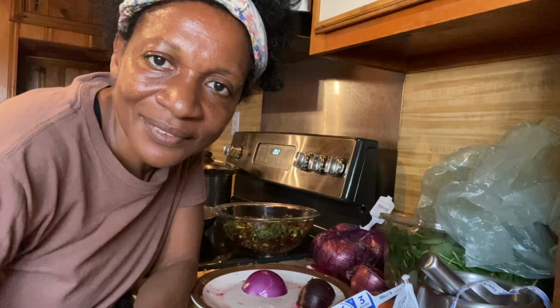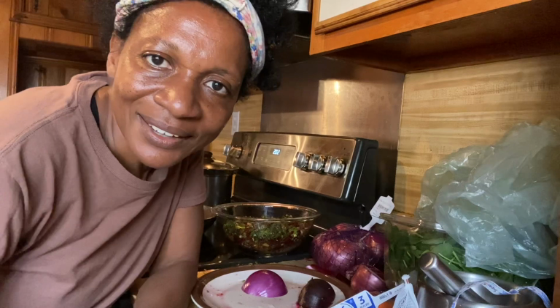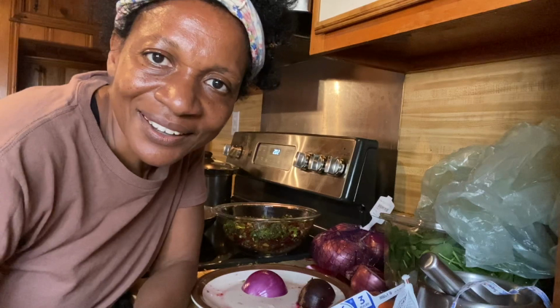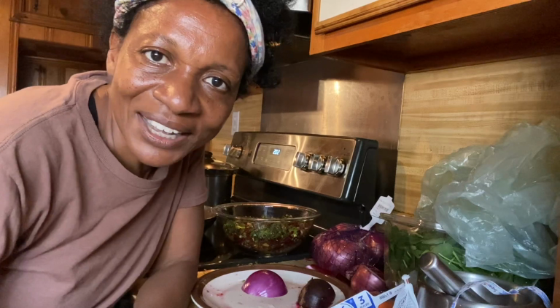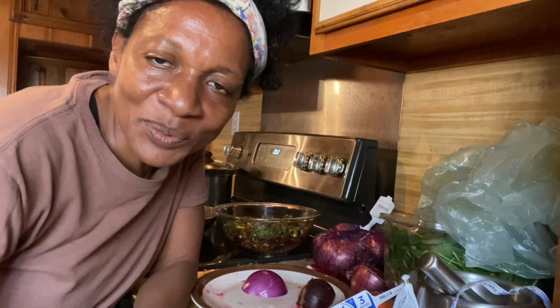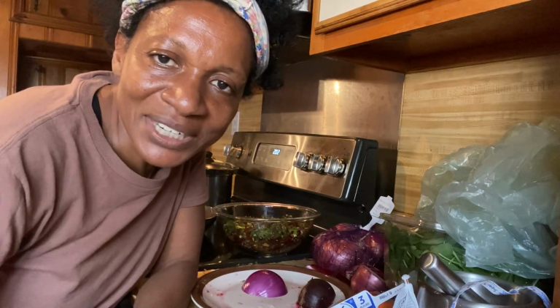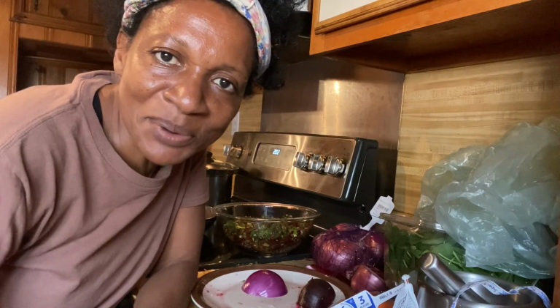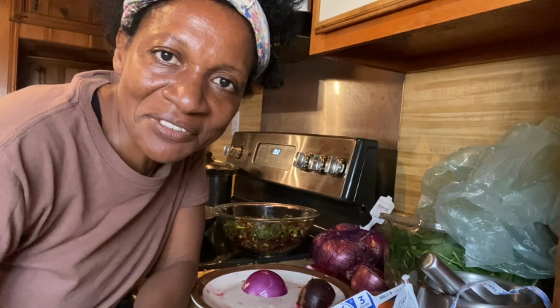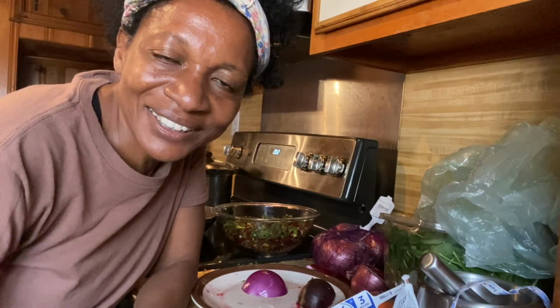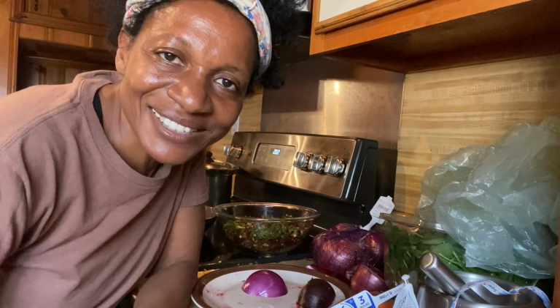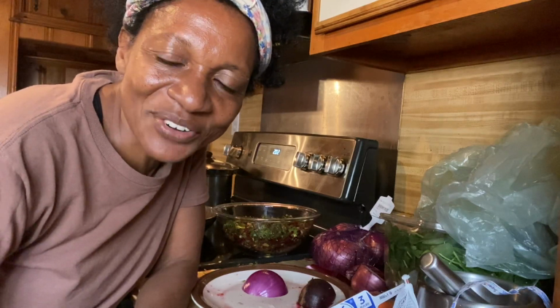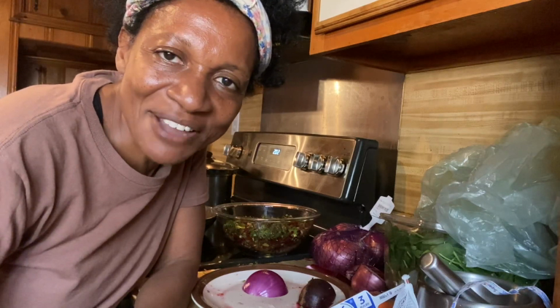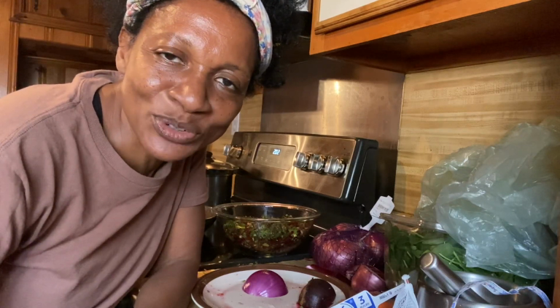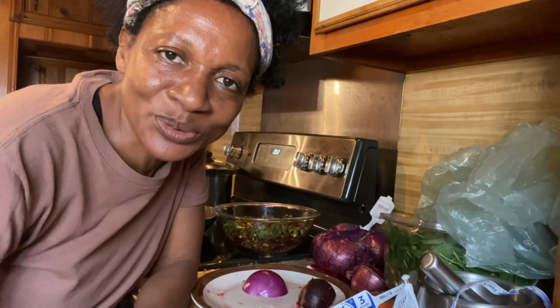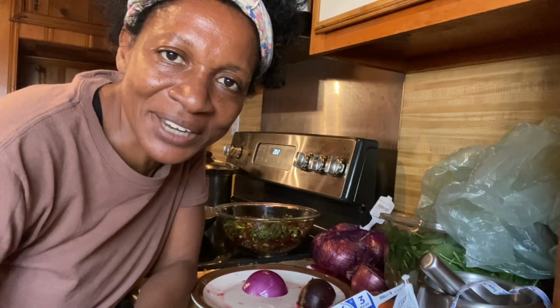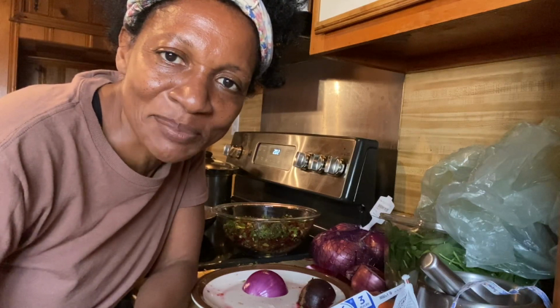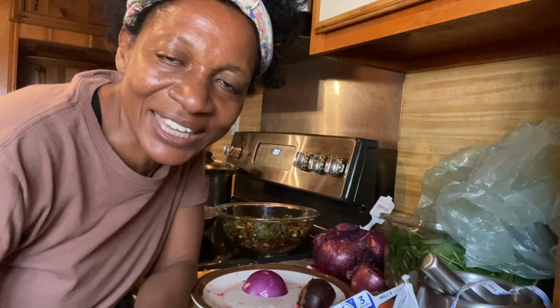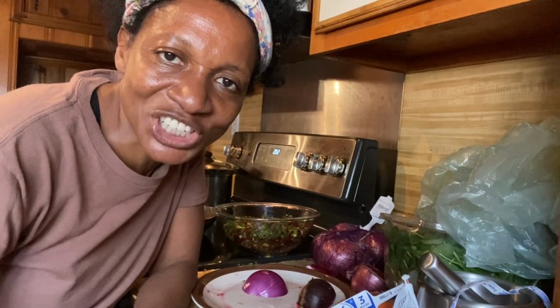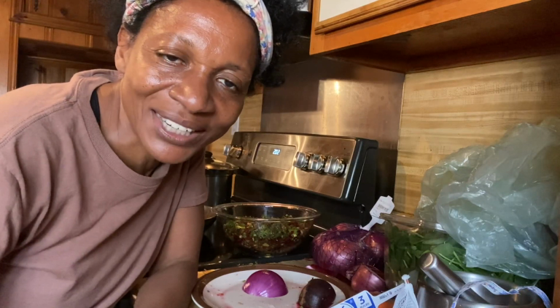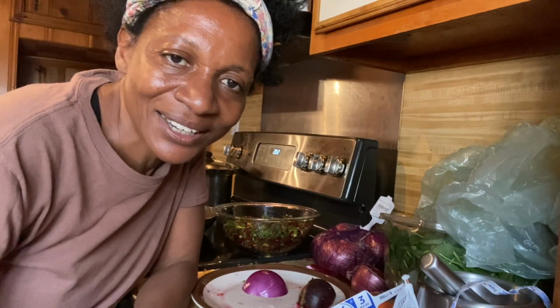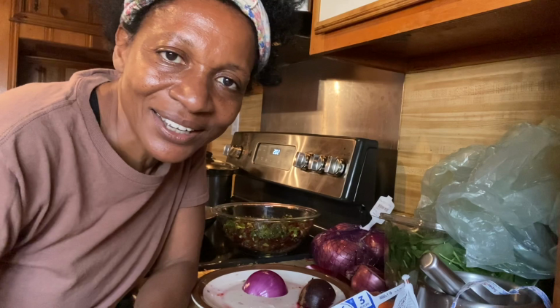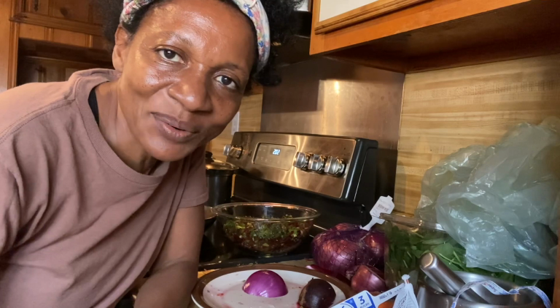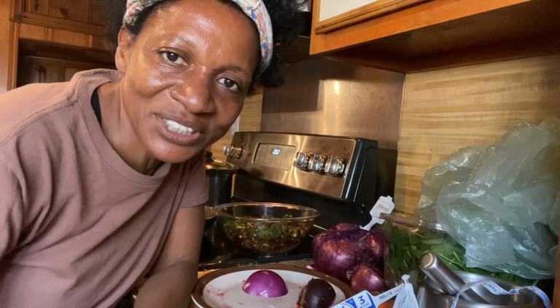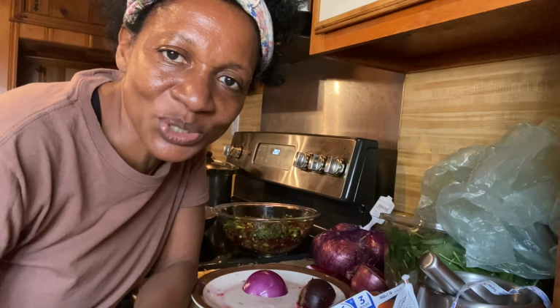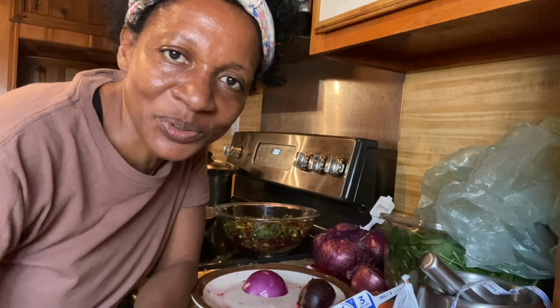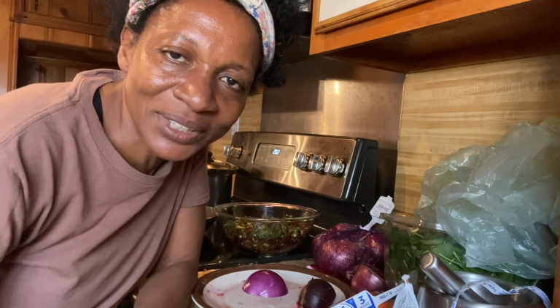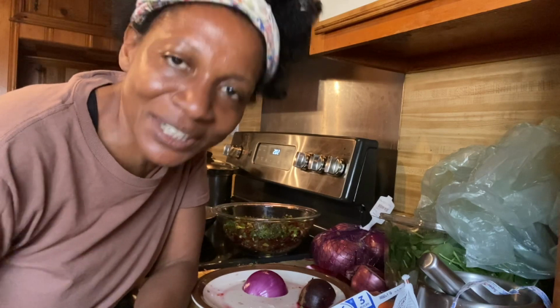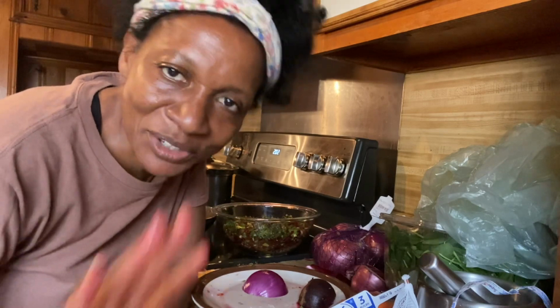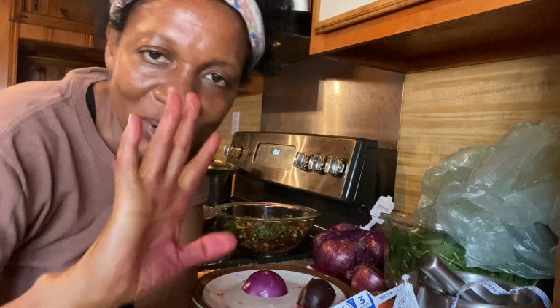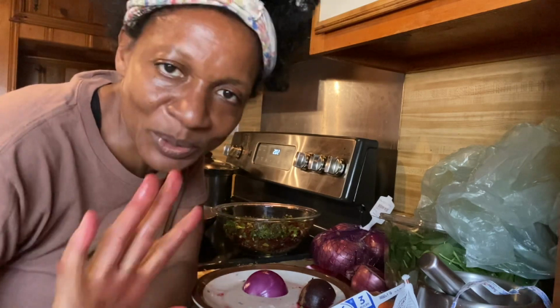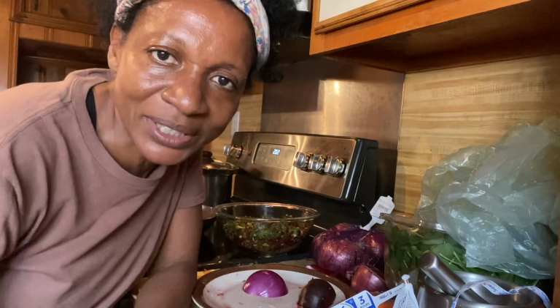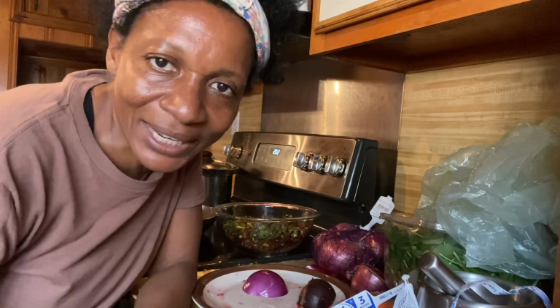Hi everyone, it's Marva. Saturday afternoon, I'm in my kitchen. I wanted to show you a little bit of what I'm doing today.